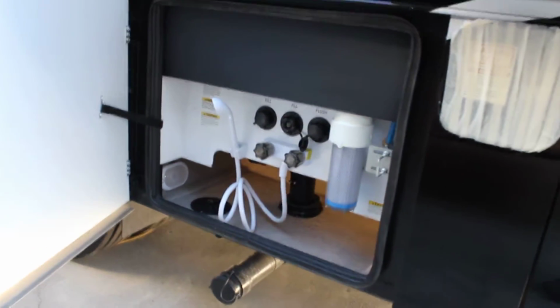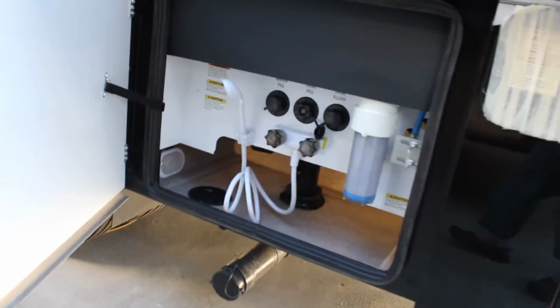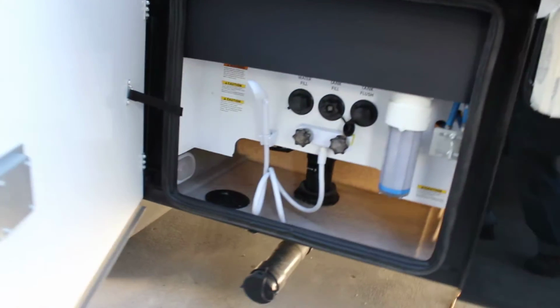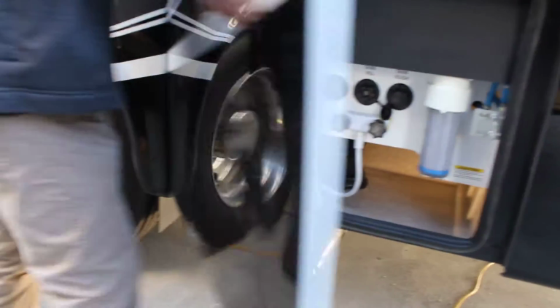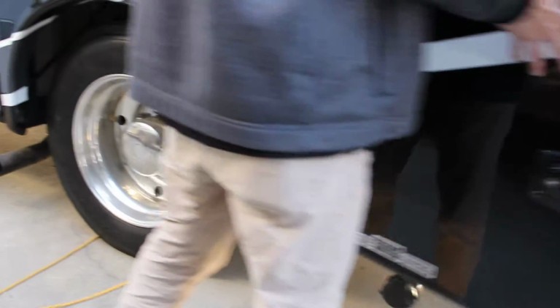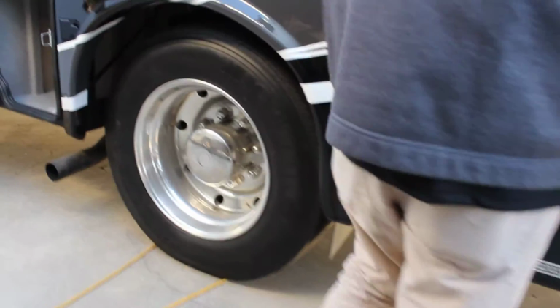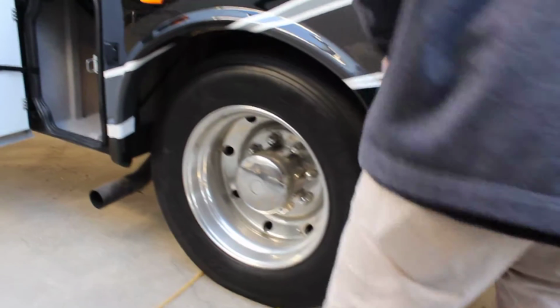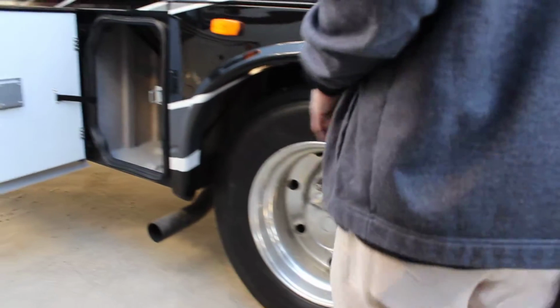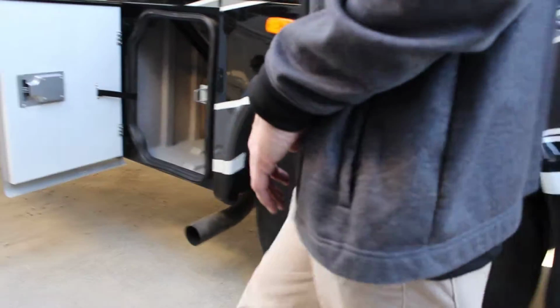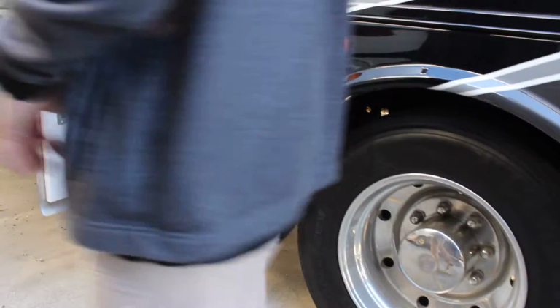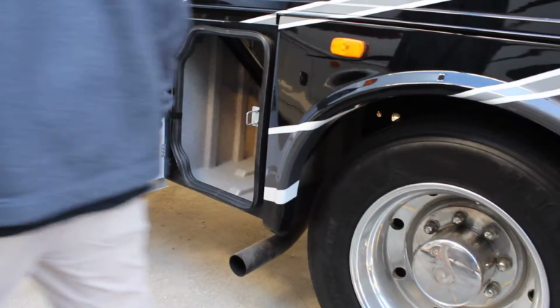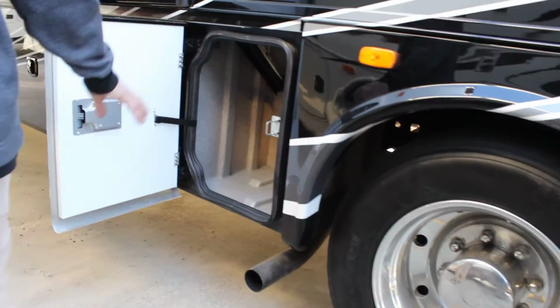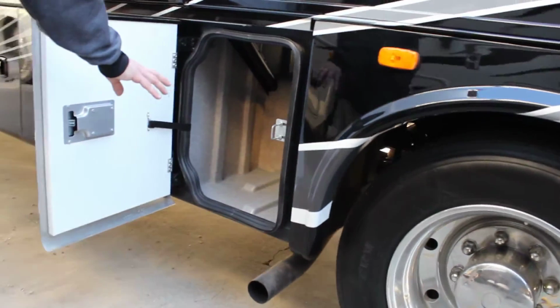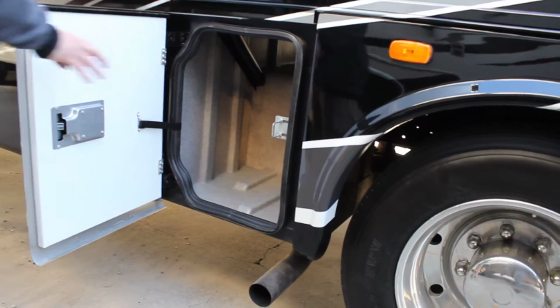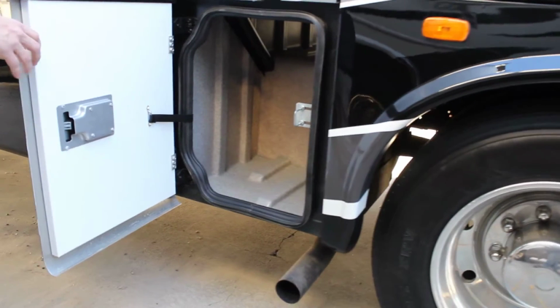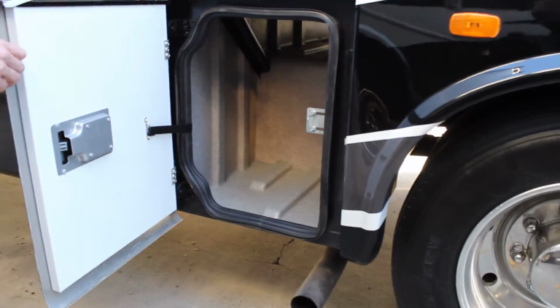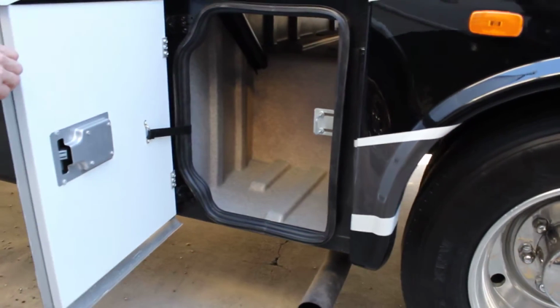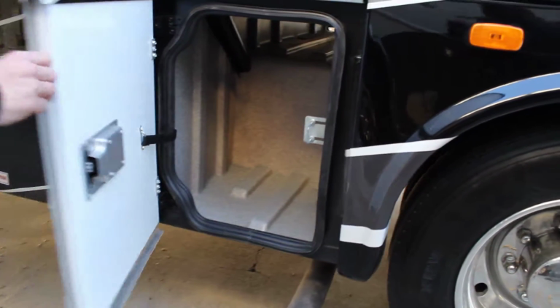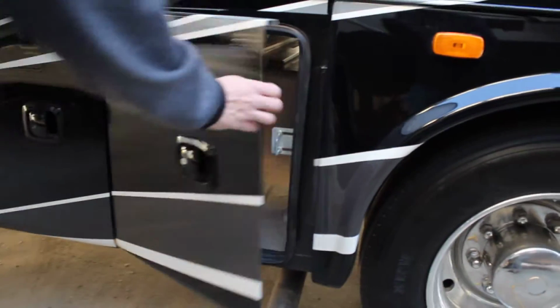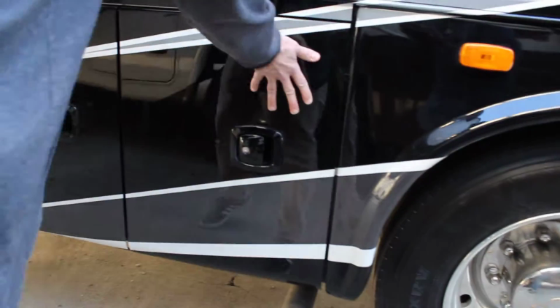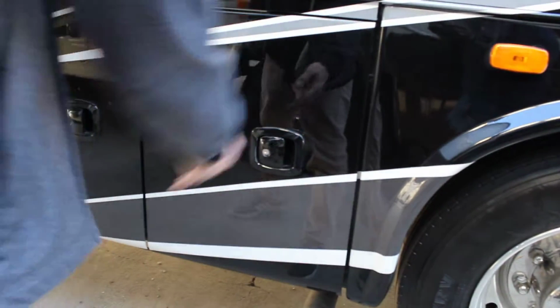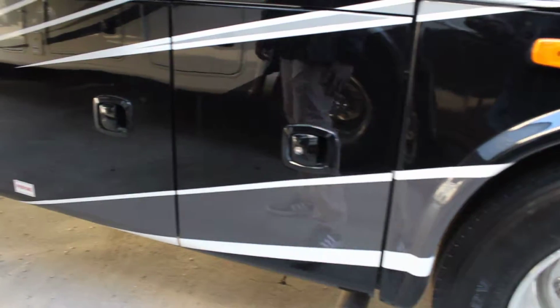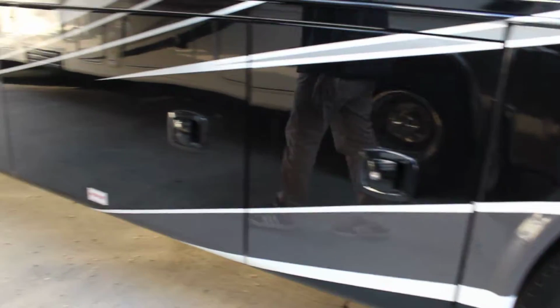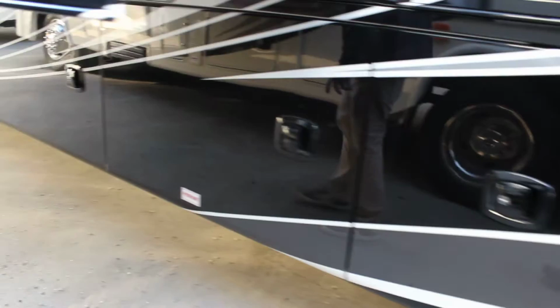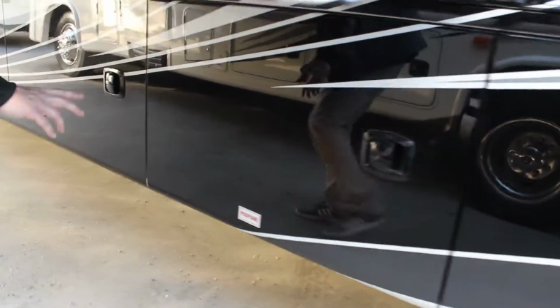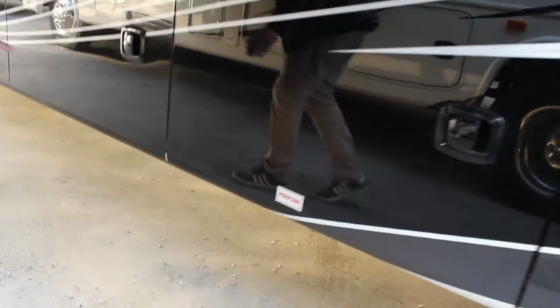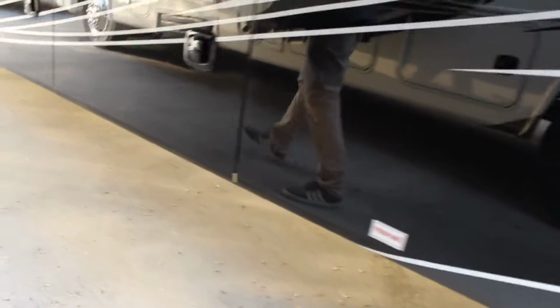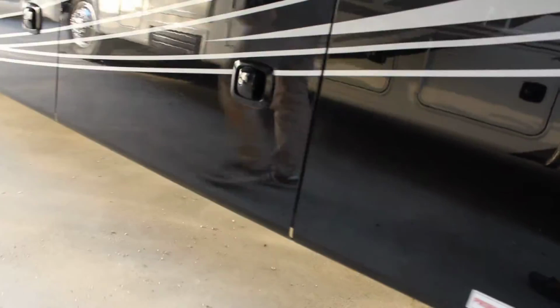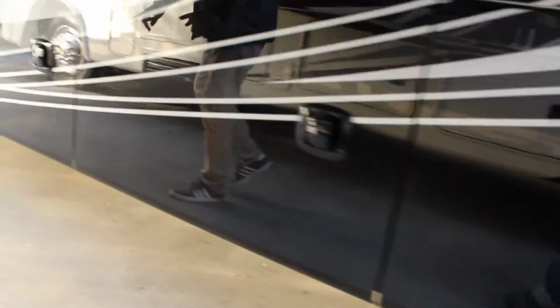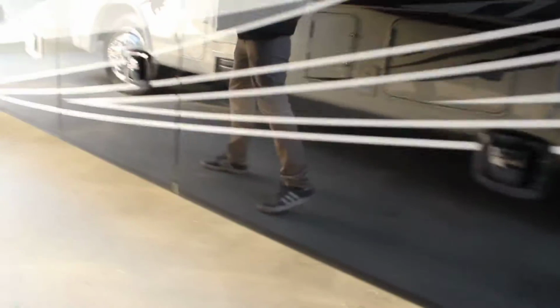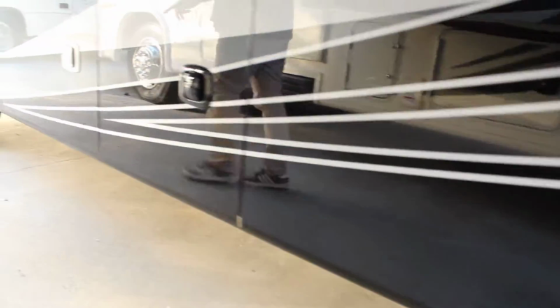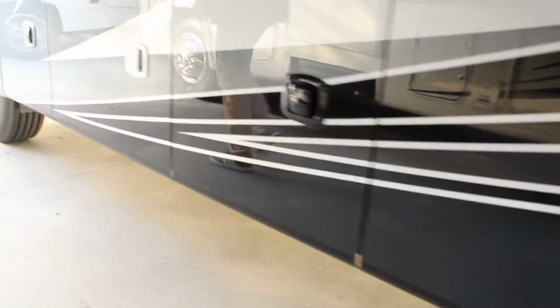Keep that dirt and sand on the outside. More of the same, similar storage. We're continuing our compartments underneath this front side.